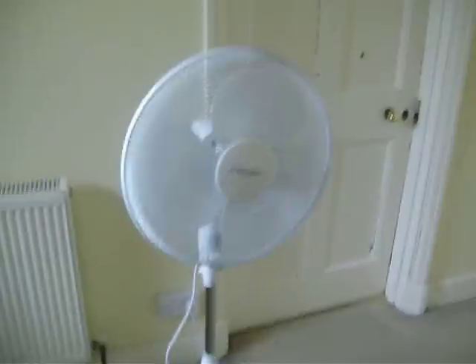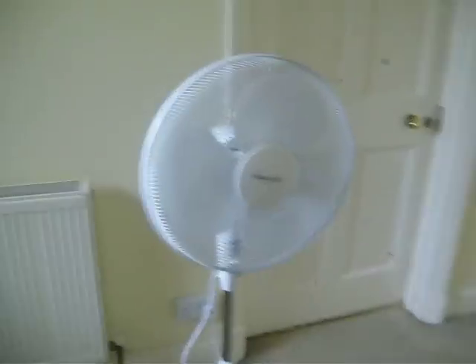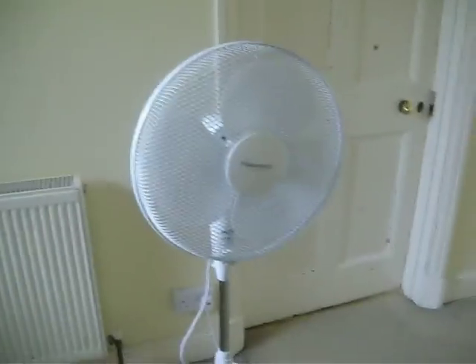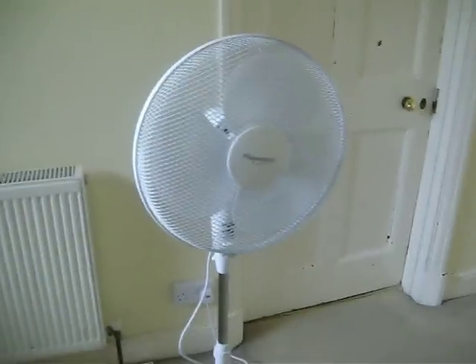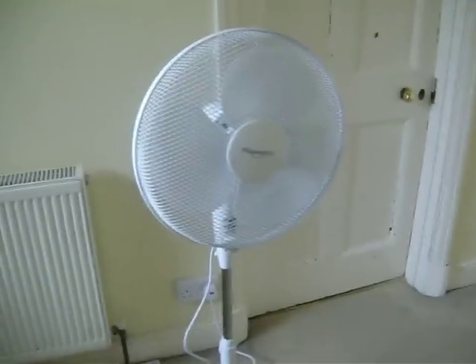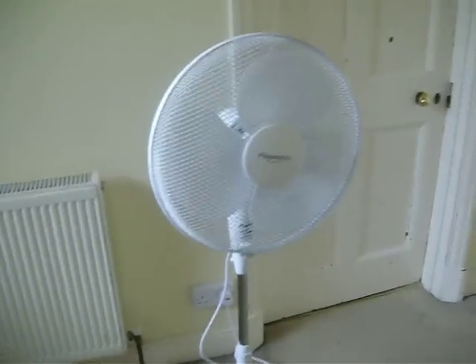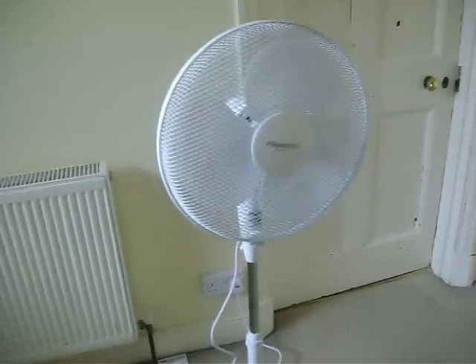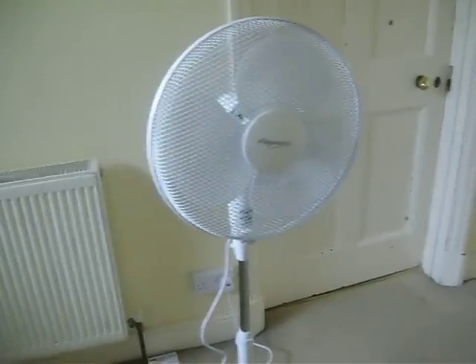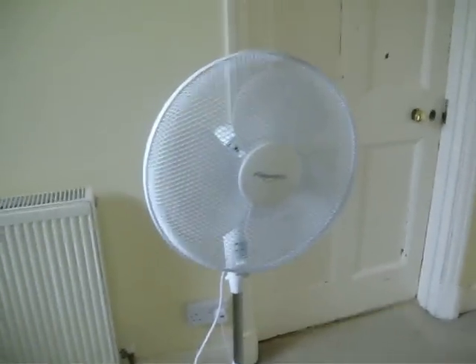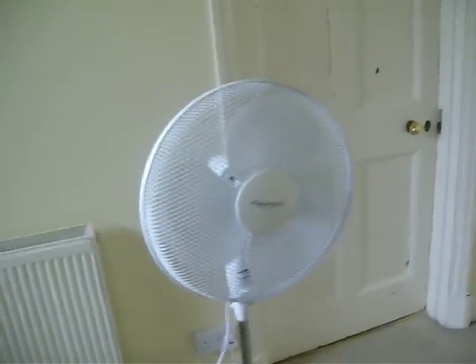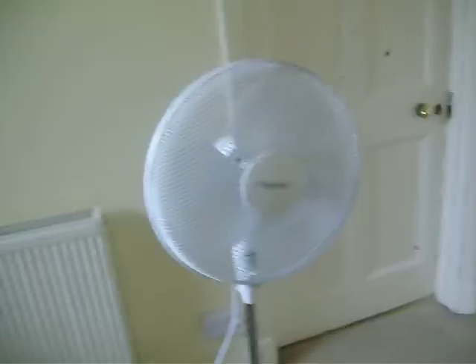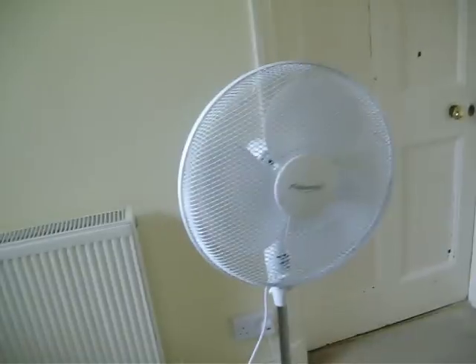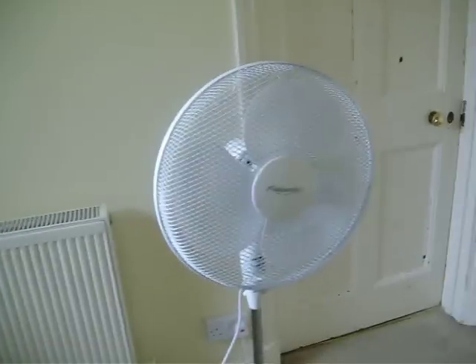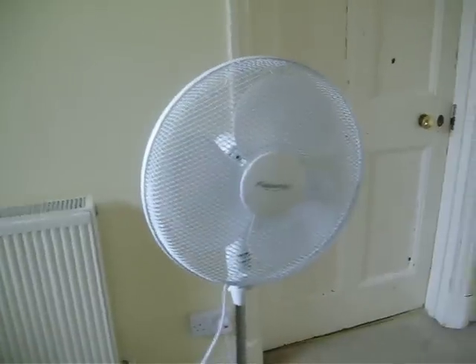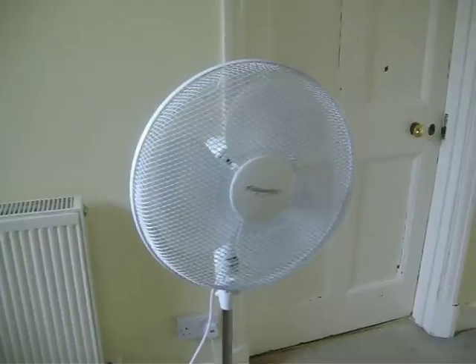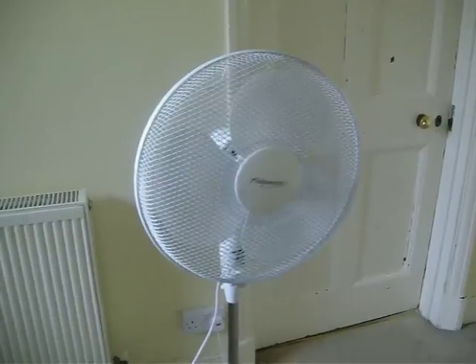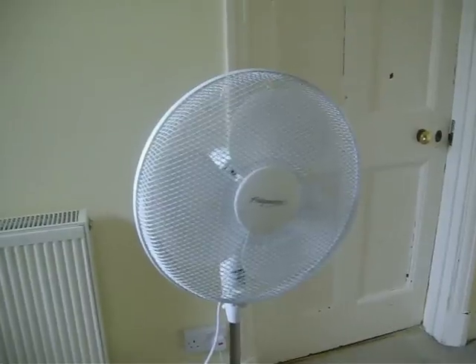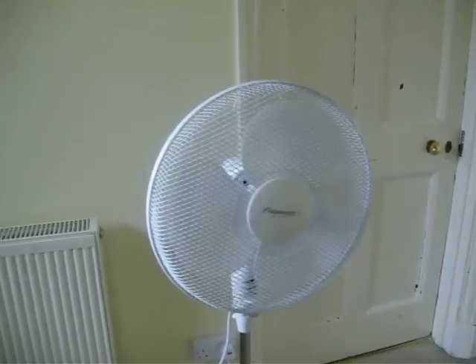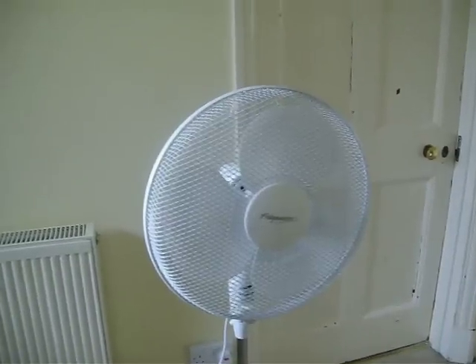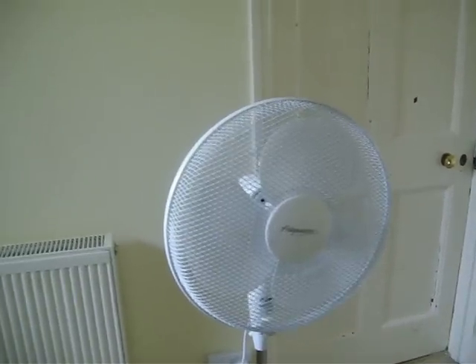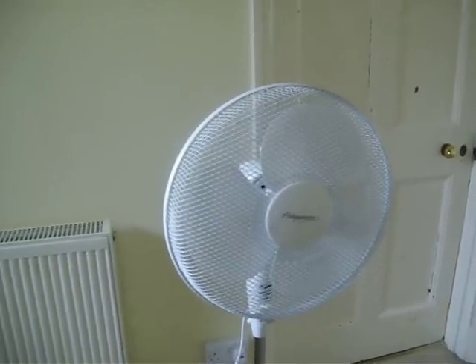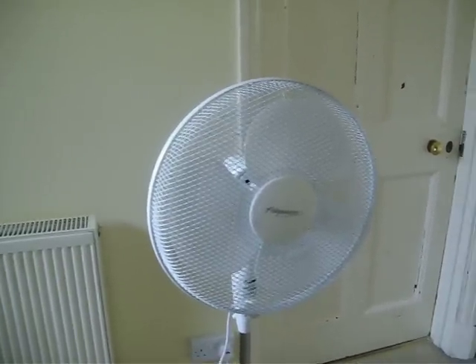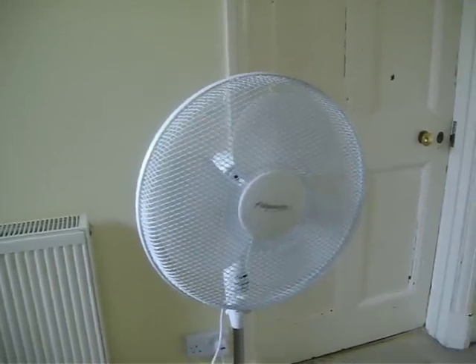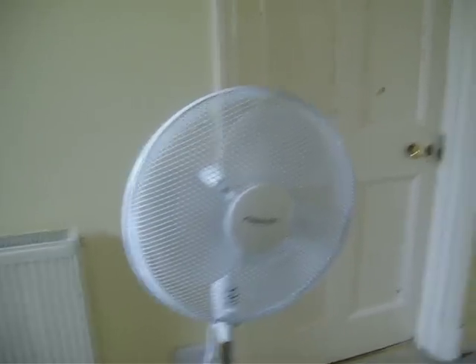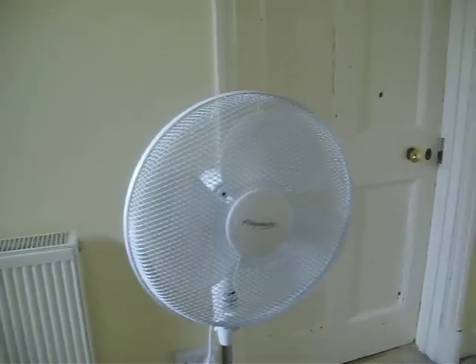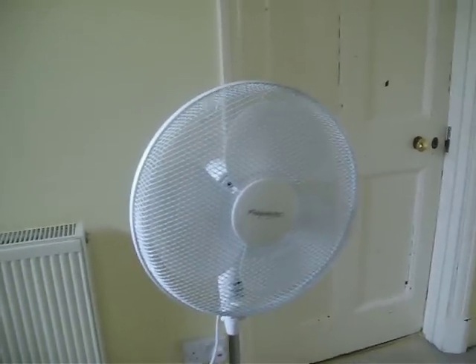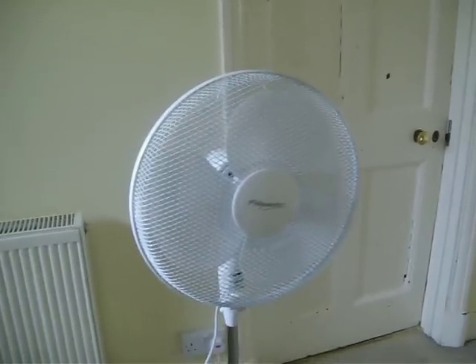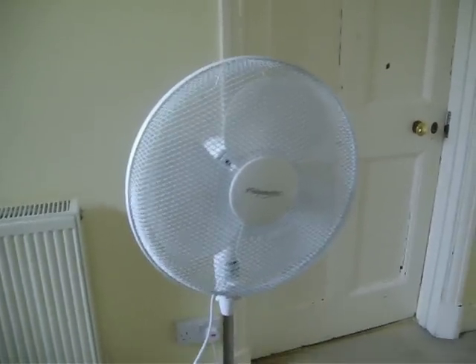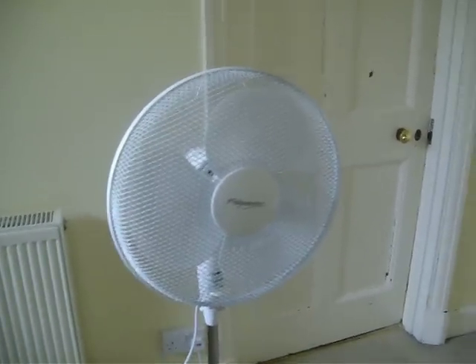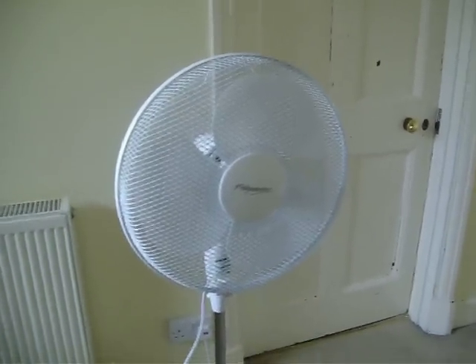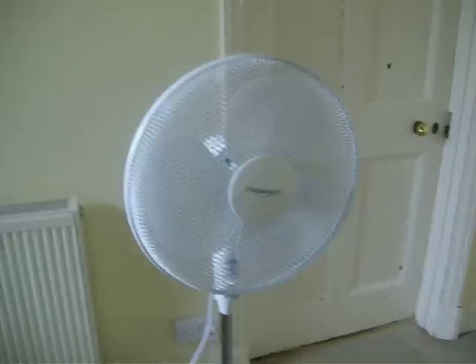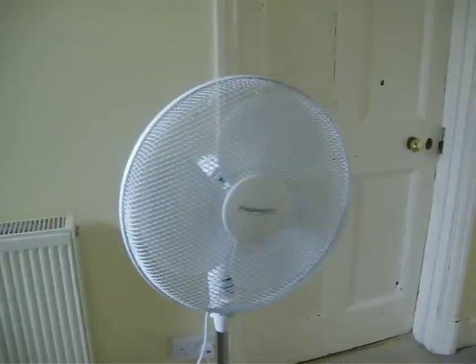Hi guys on YouTube. Unfortunately we had a massive heat wave last week and my mum had to go to Sainsbury's and buy another pedestal fan, and it was the last one on the shelf.